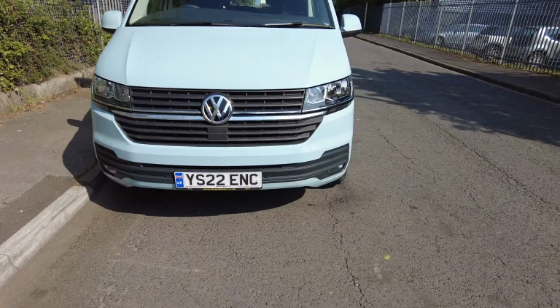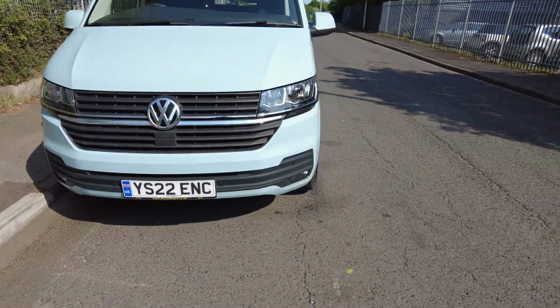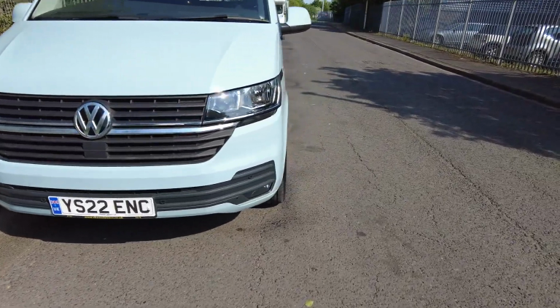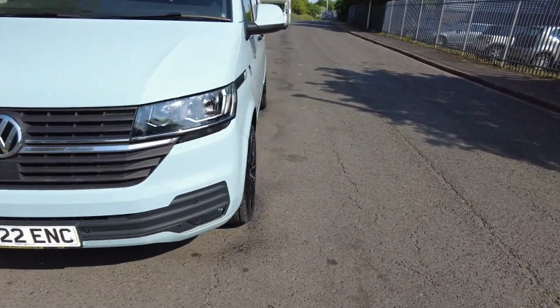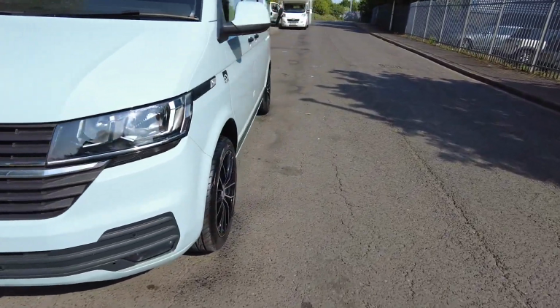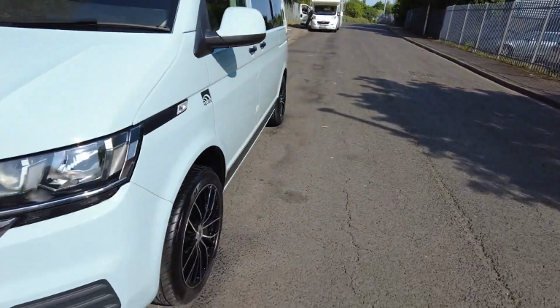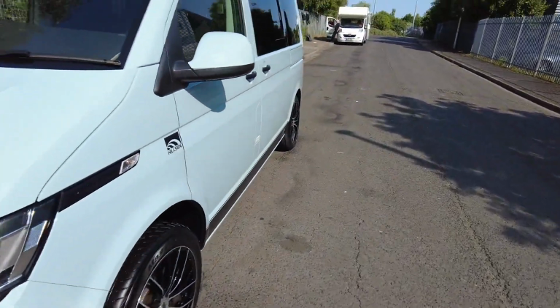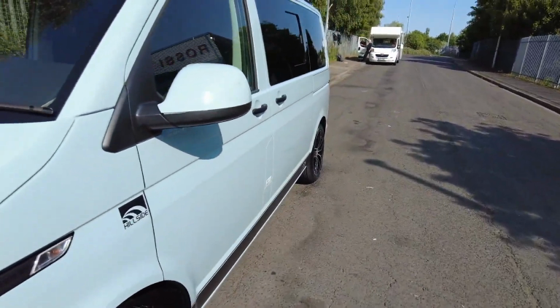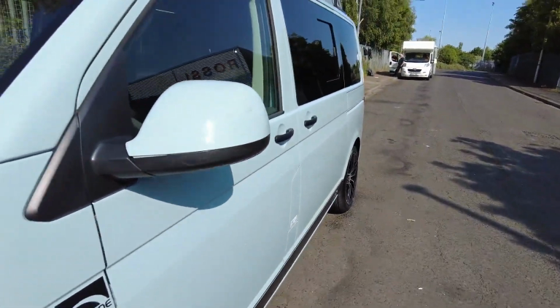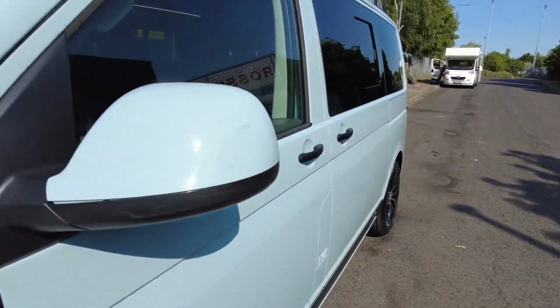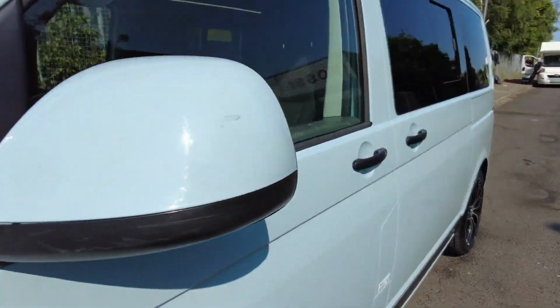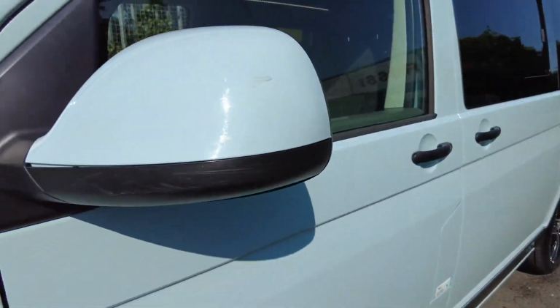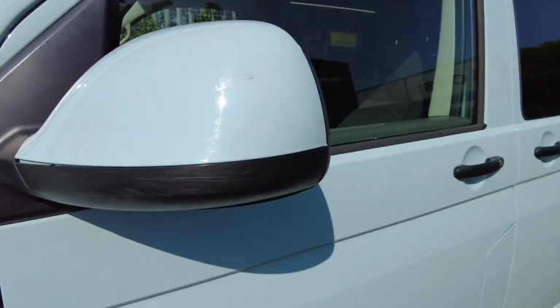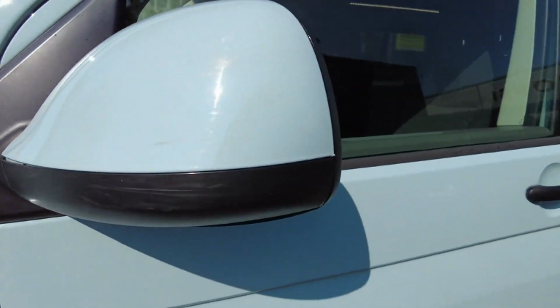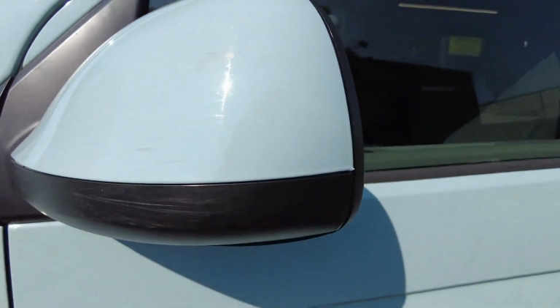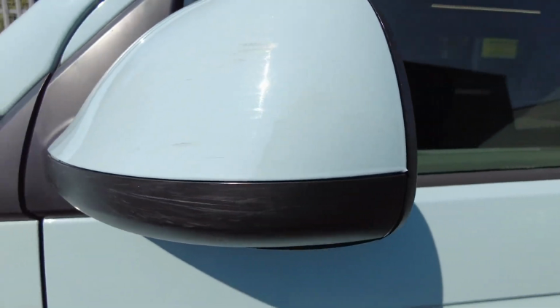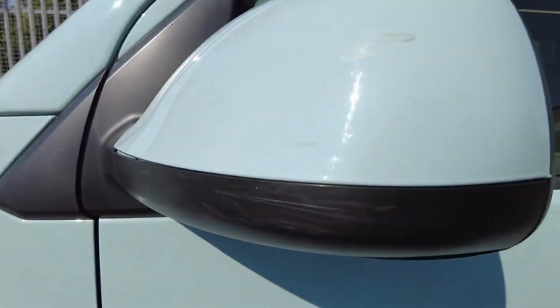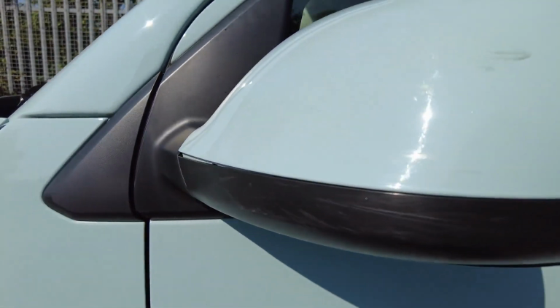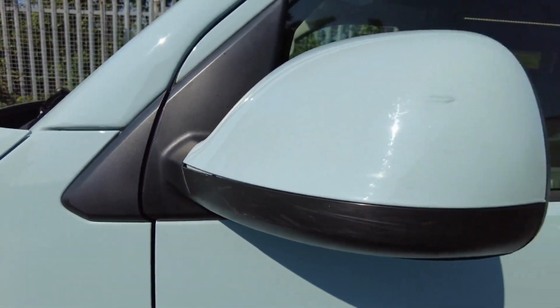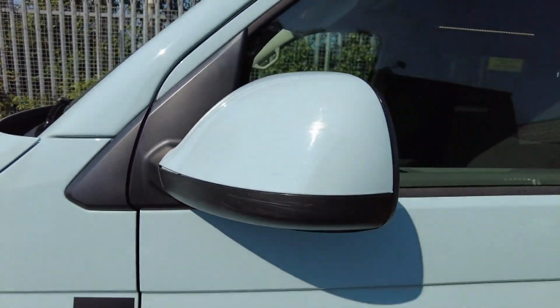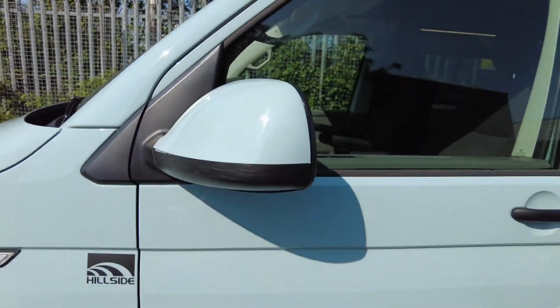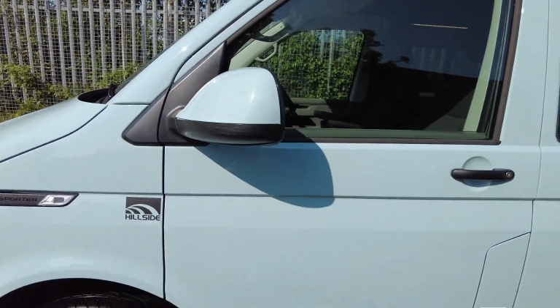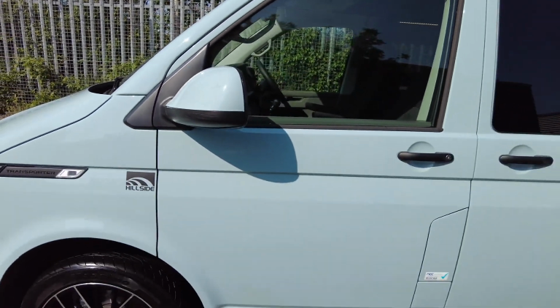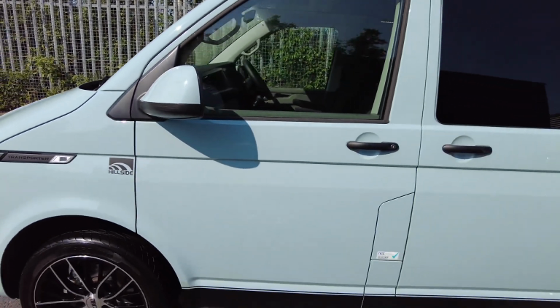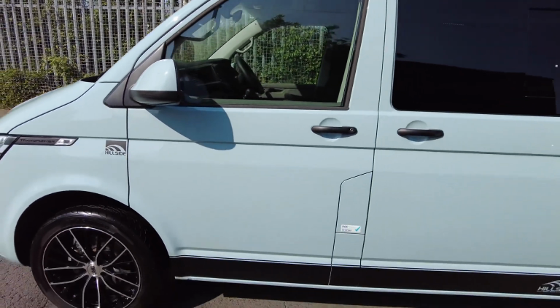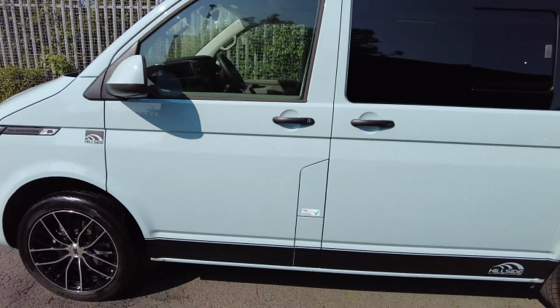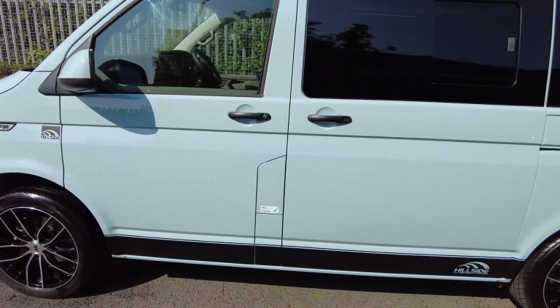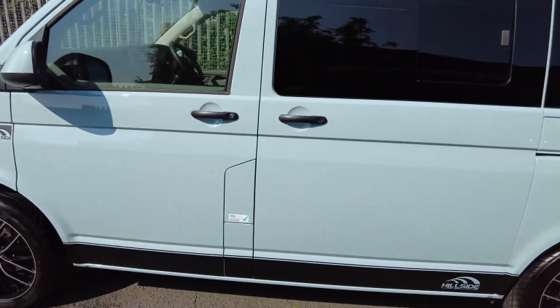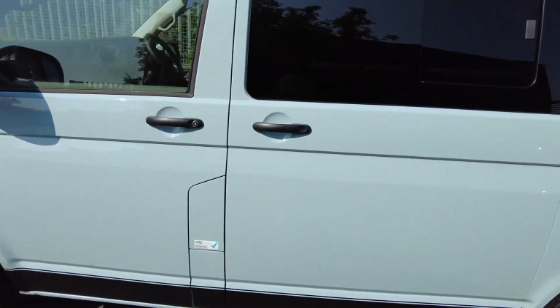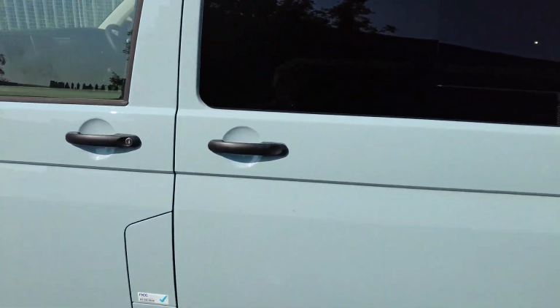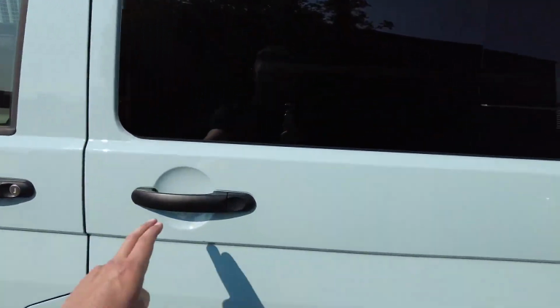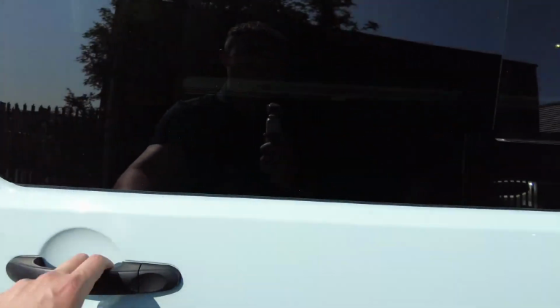There is just slight damage — a little bit of a scrape here on the nearside mirror — but other than that, in perfect condition. Okay, we'll work our way inside.